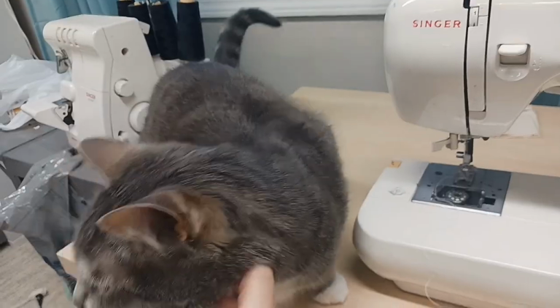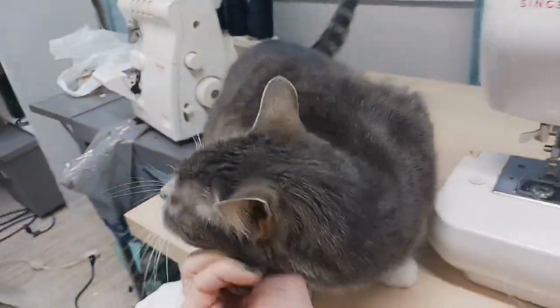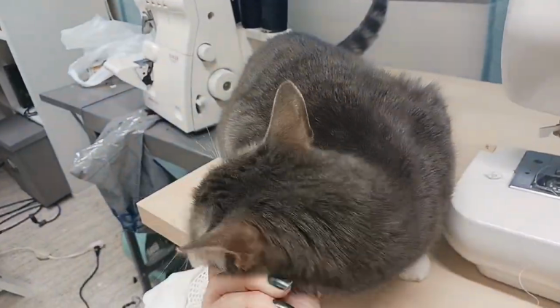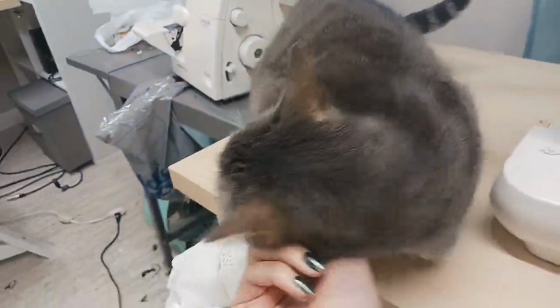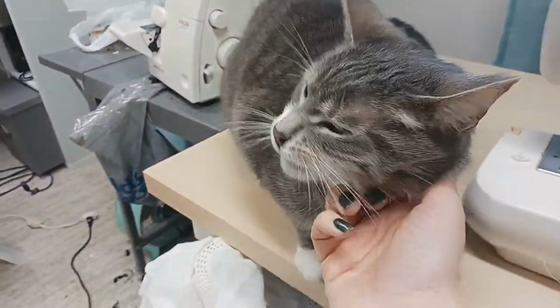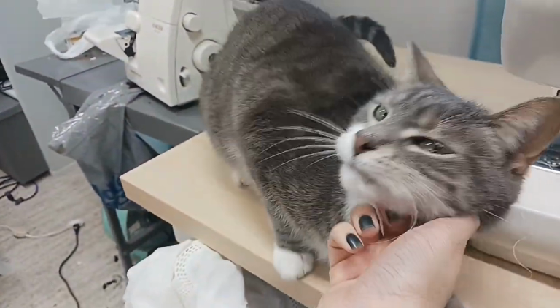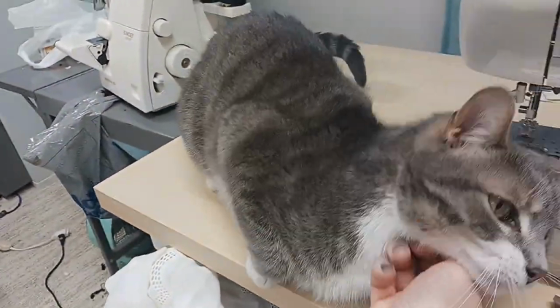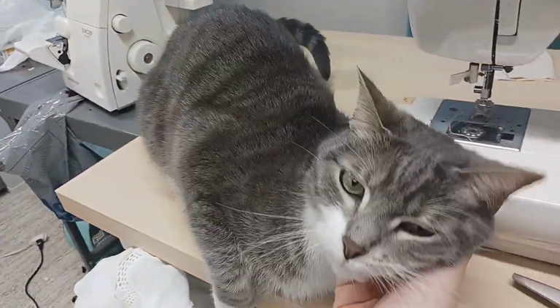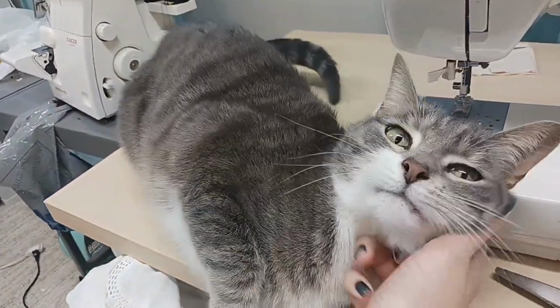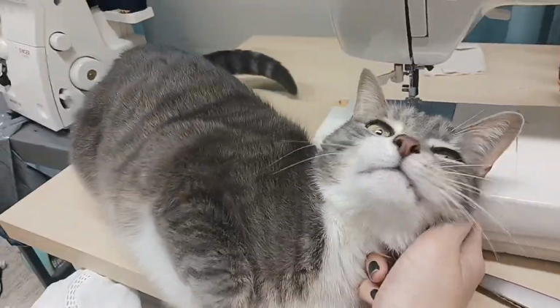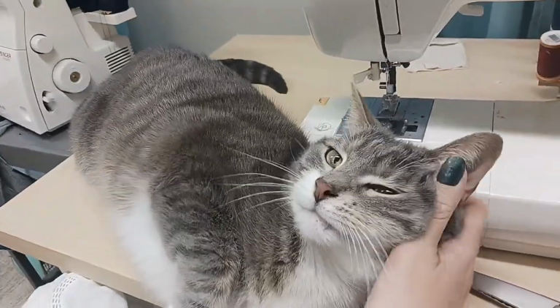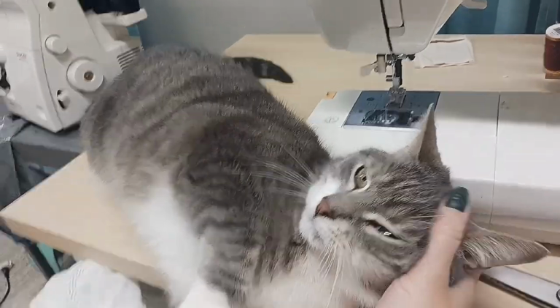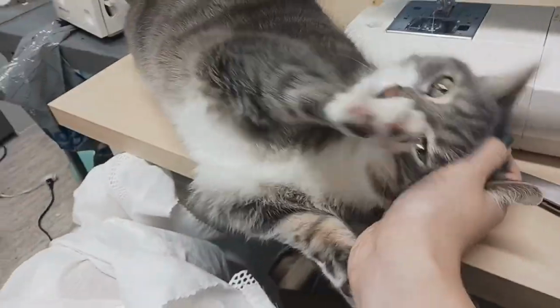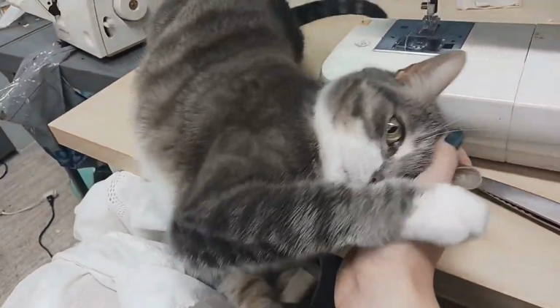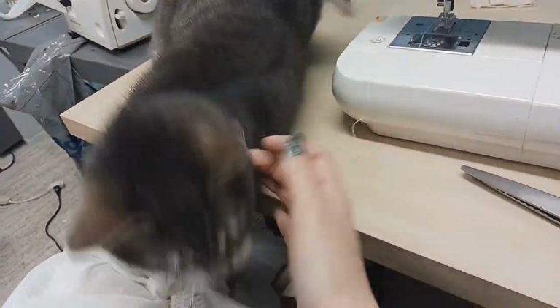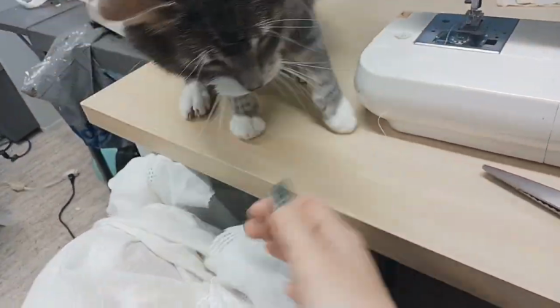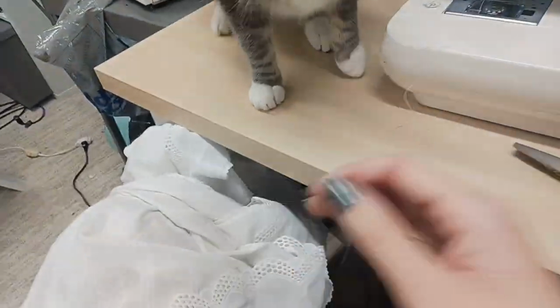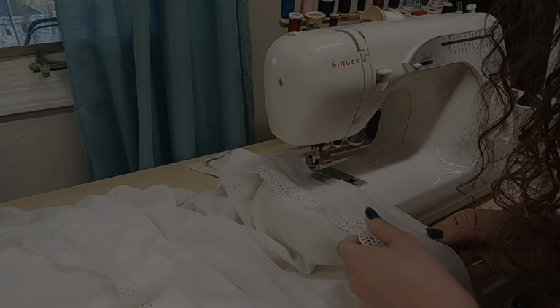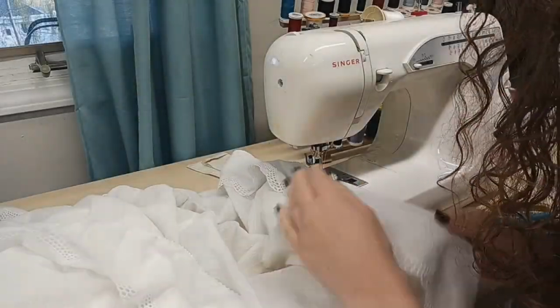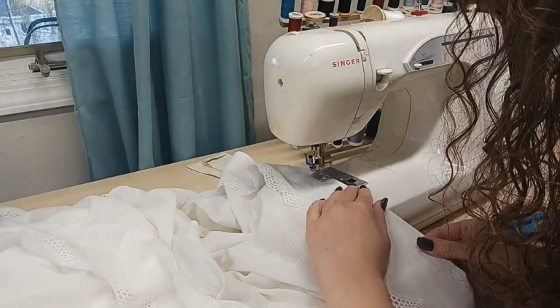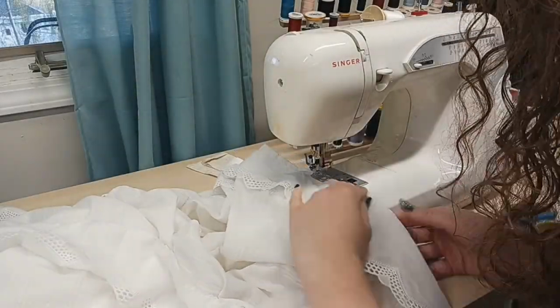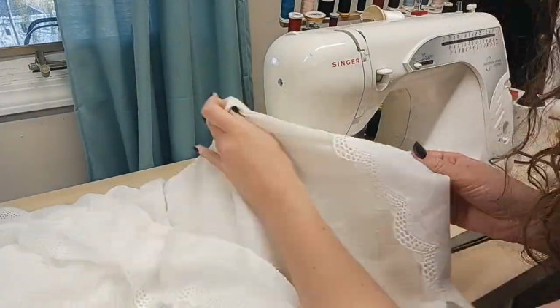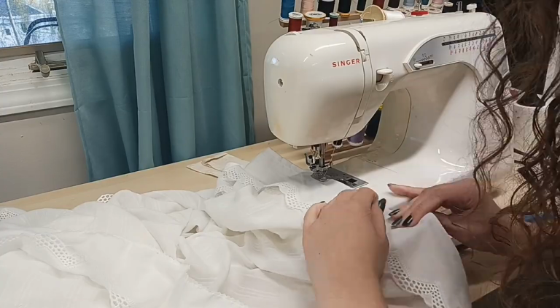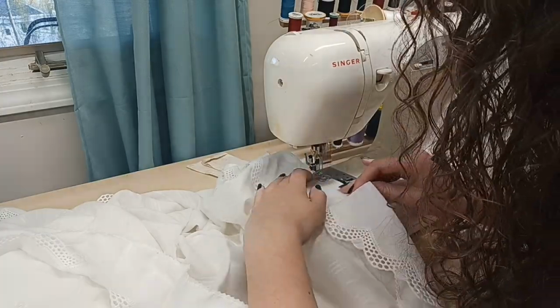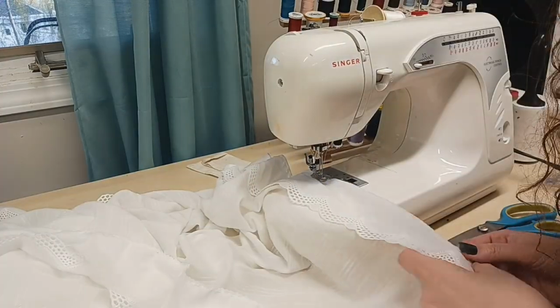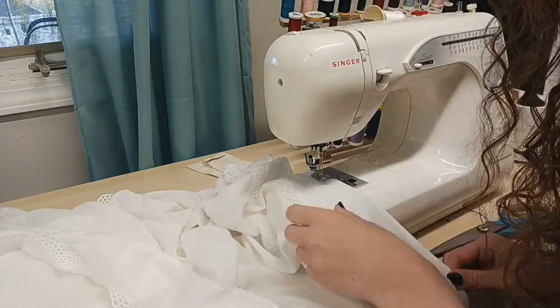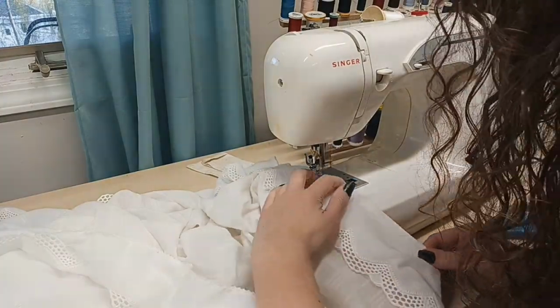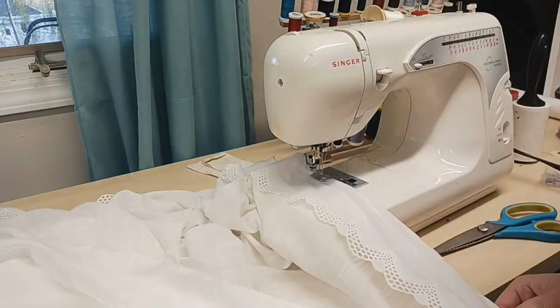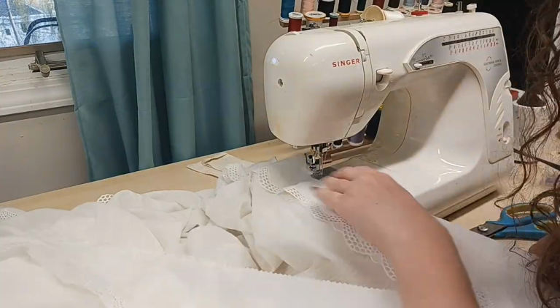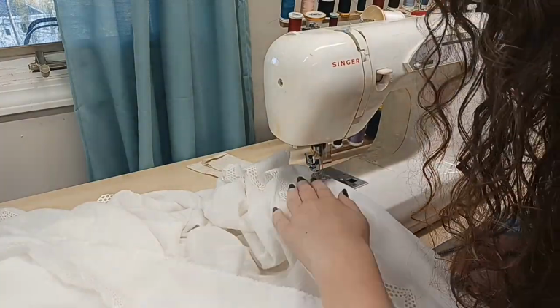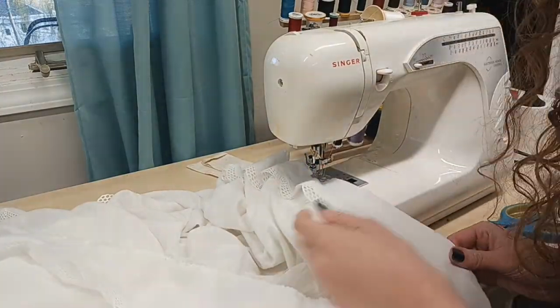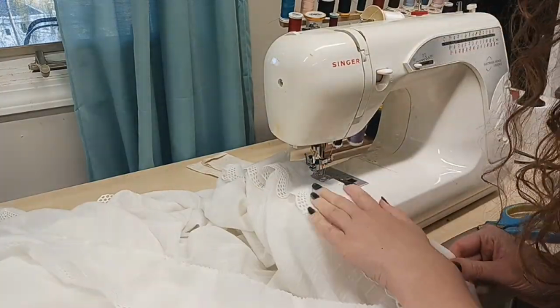I was being so productive. Back to the important part — we're doing the second pass of the French seam, and after that, everything I needed to do to this chemise was done.